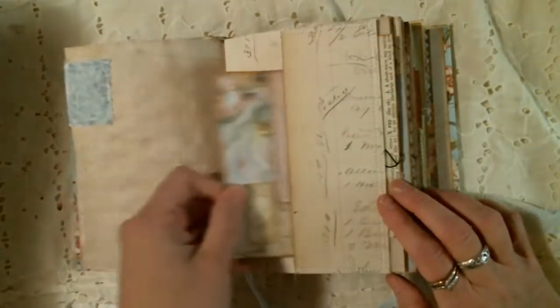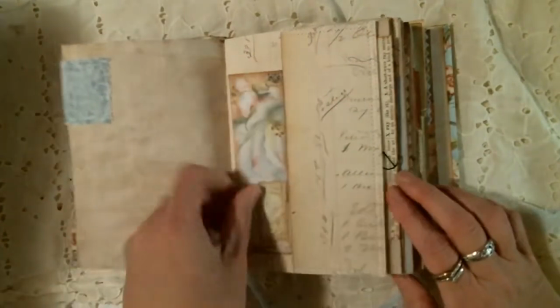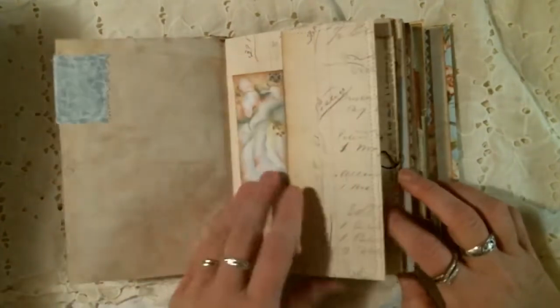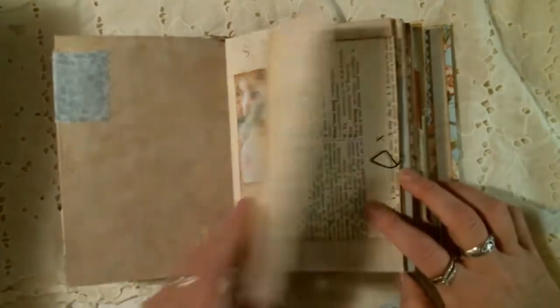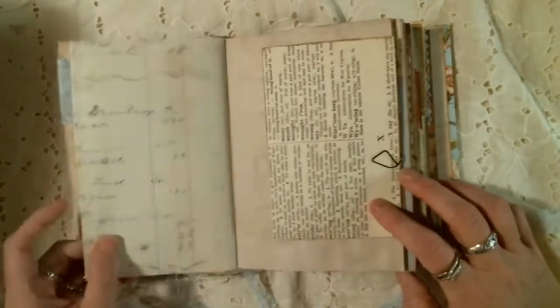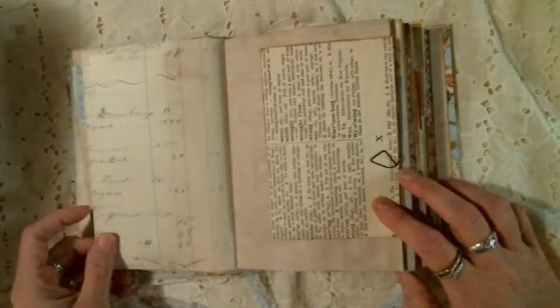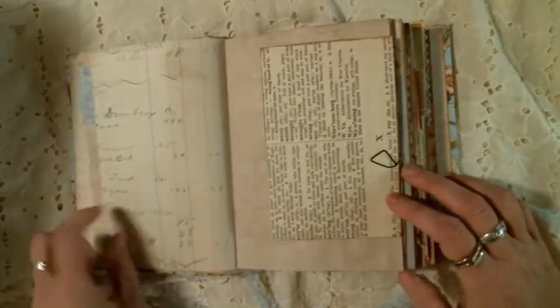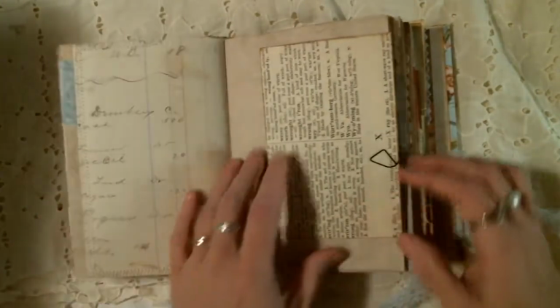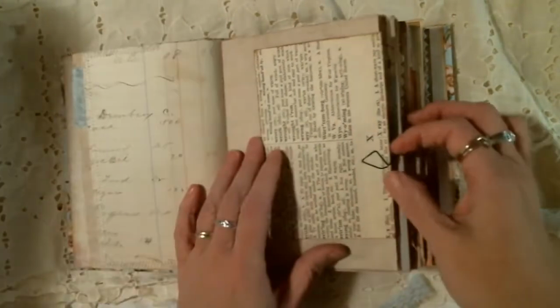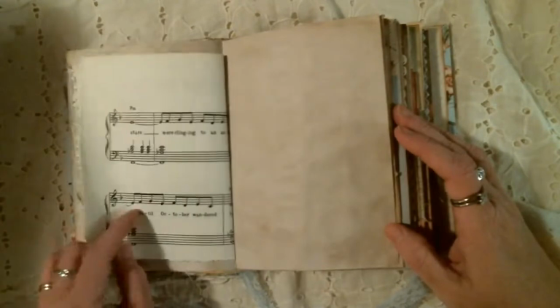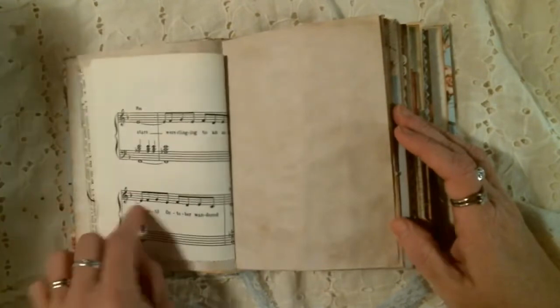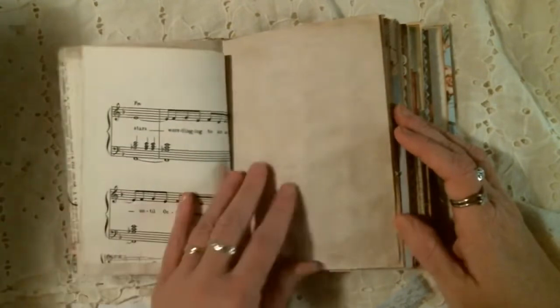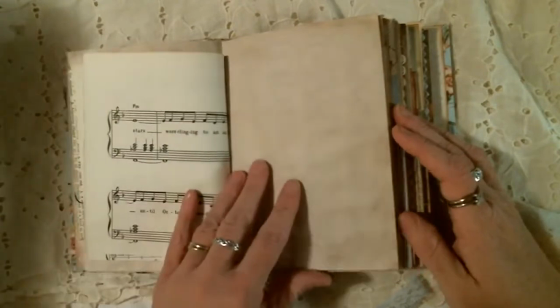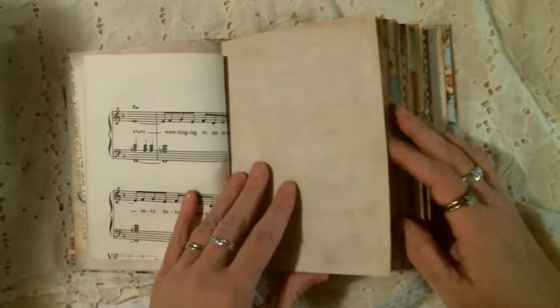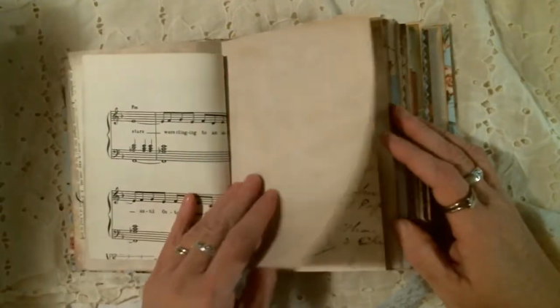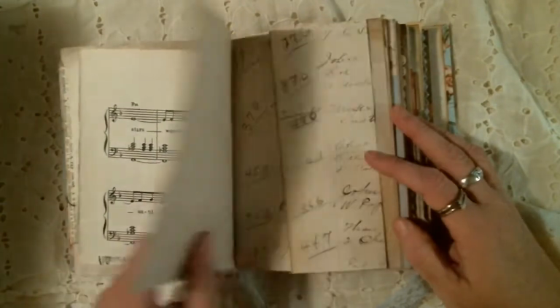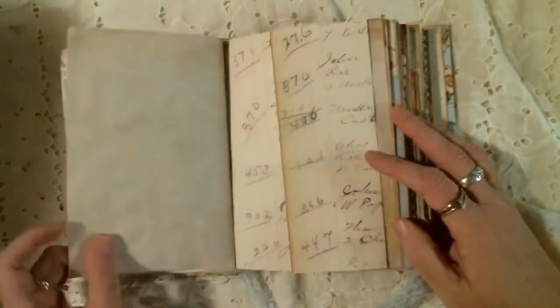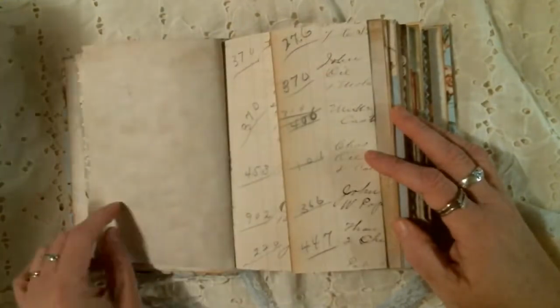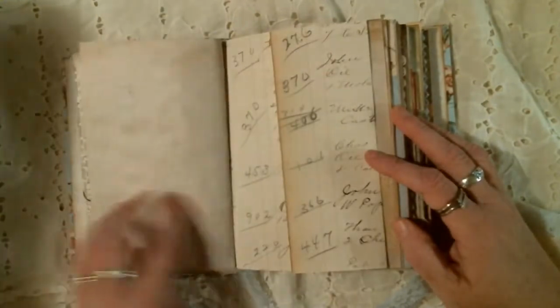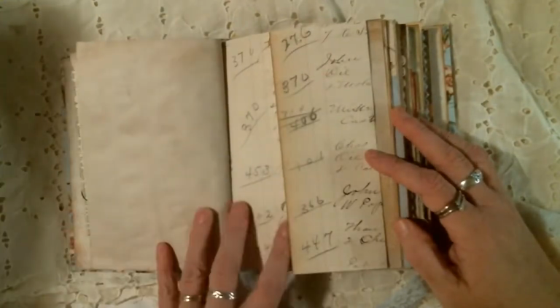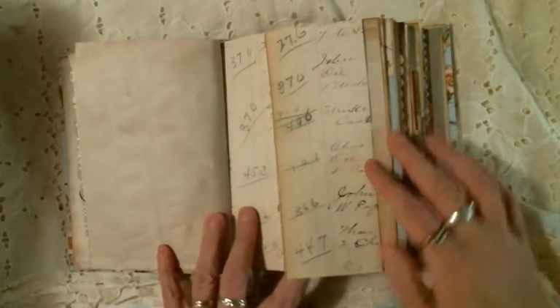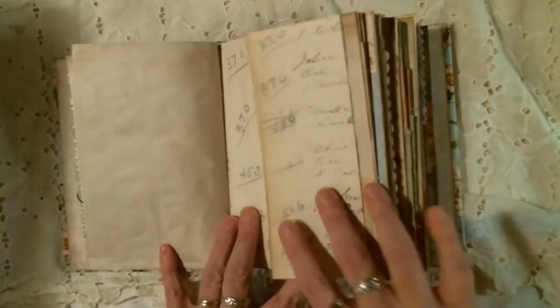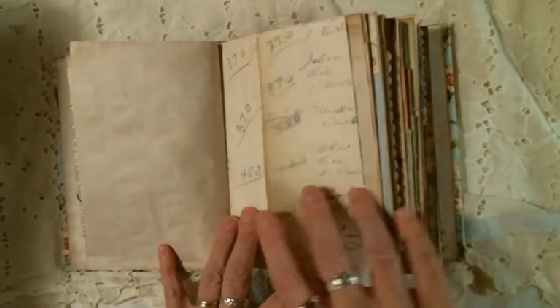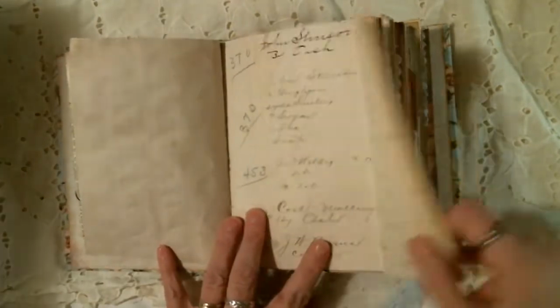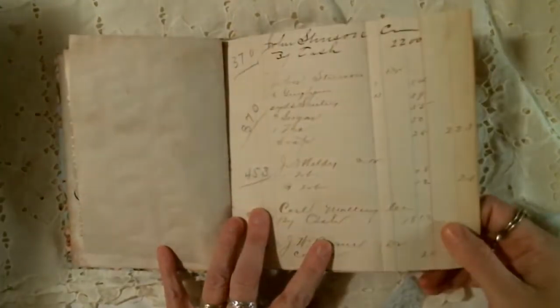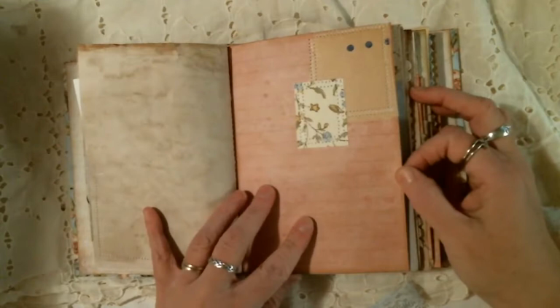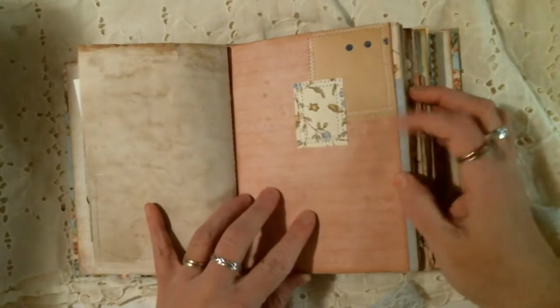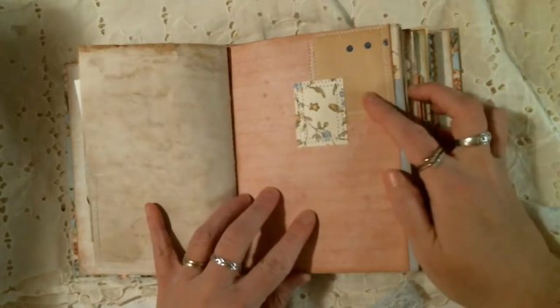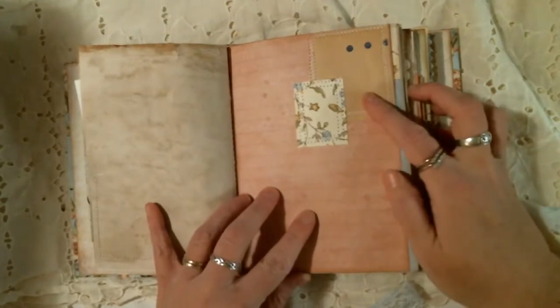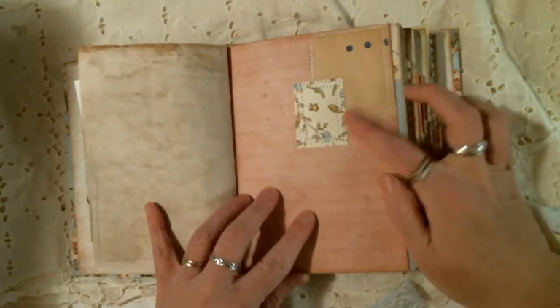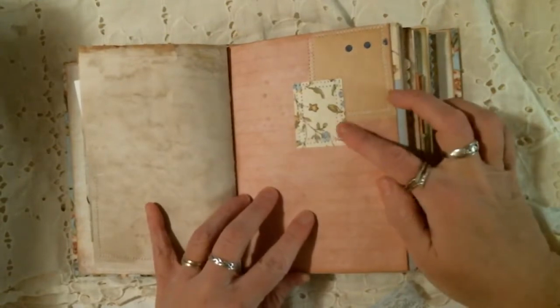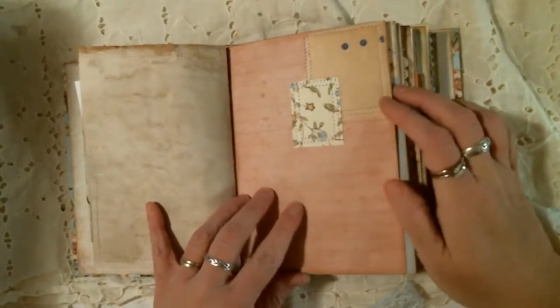The scrapbooking paper comes from Kay and Company — it was the Susan Wingate paper pack. The fabric is also Susan Wingate, and it matches the scrapbook paper.